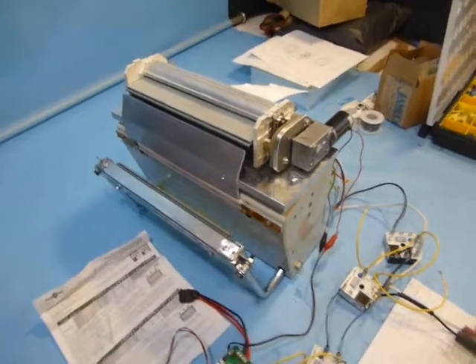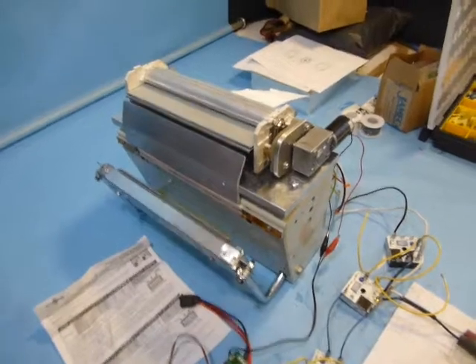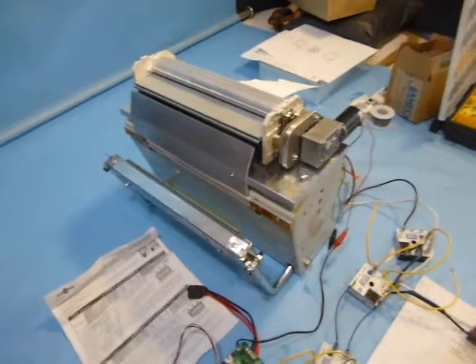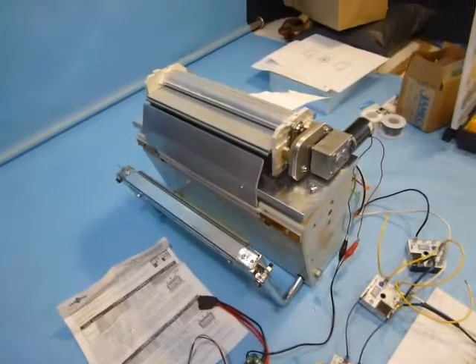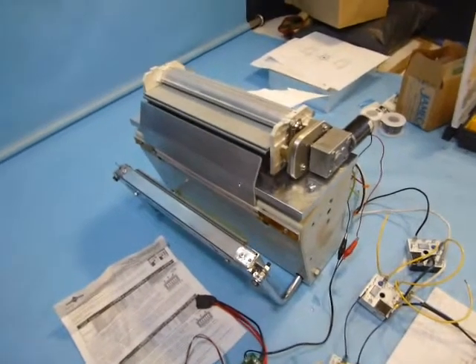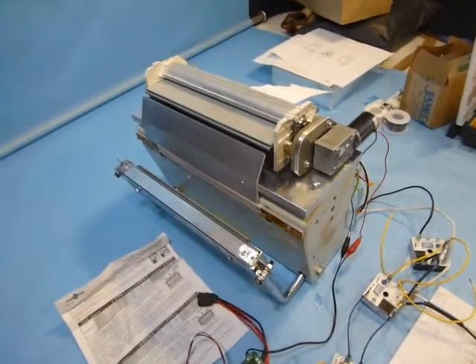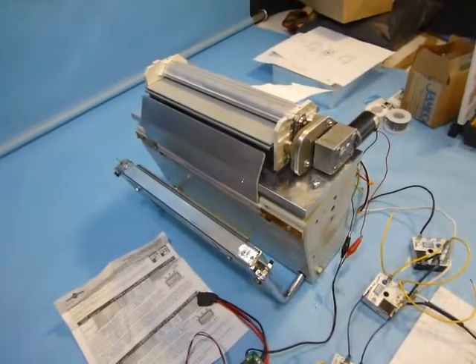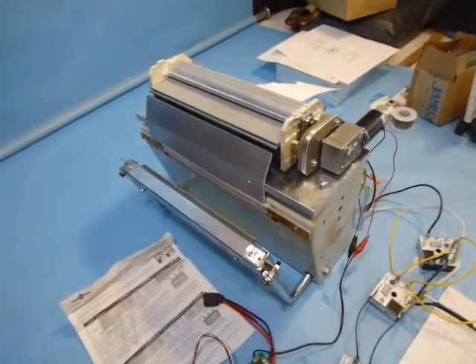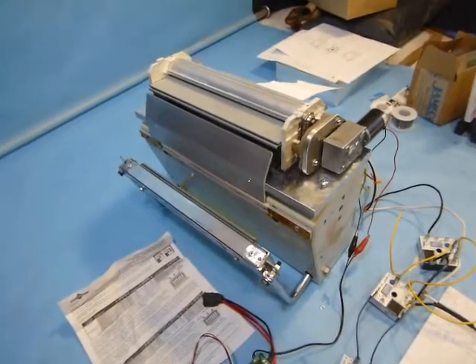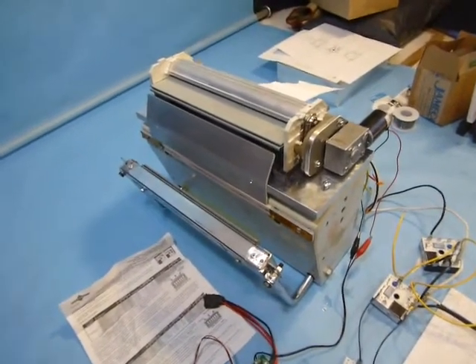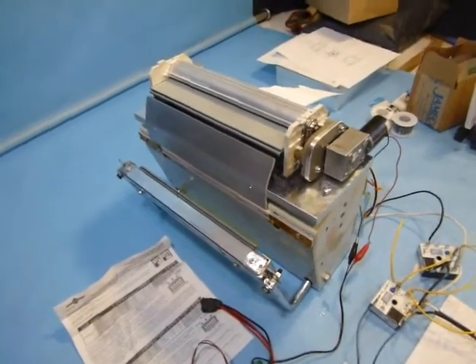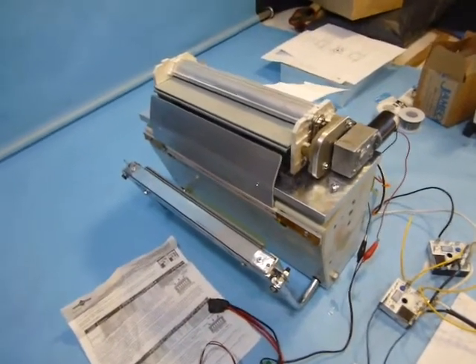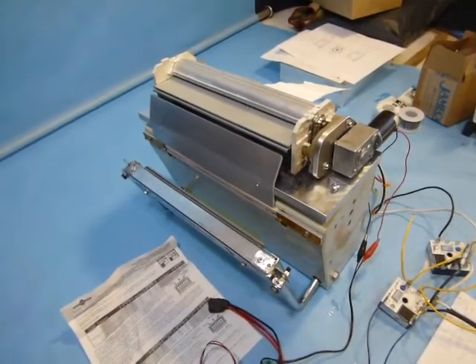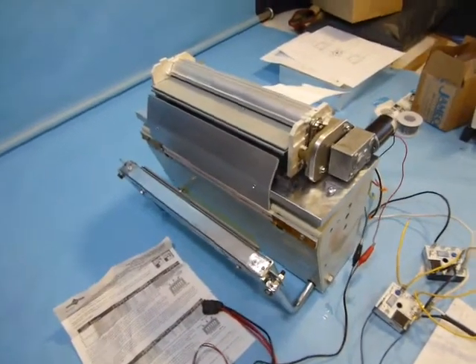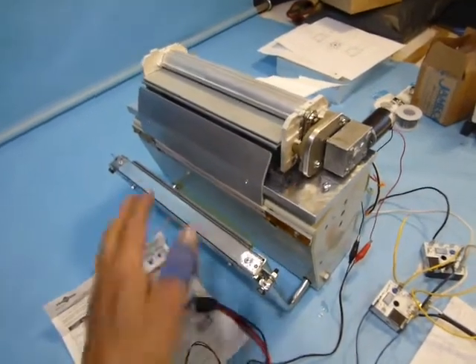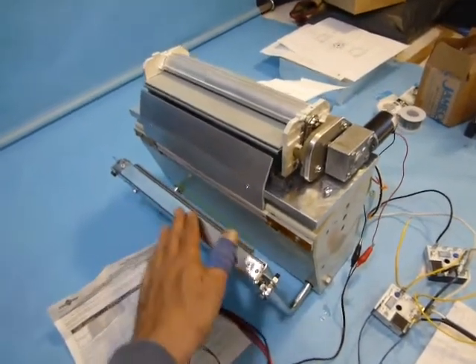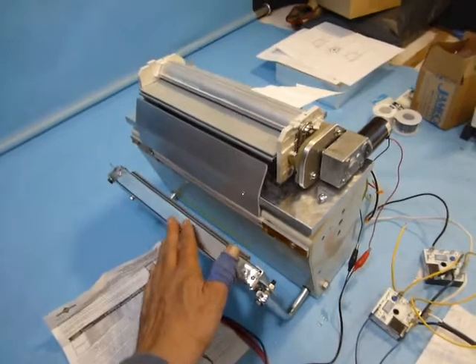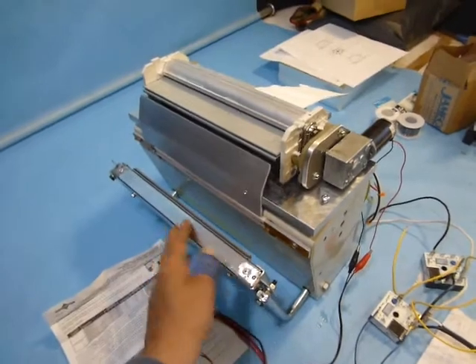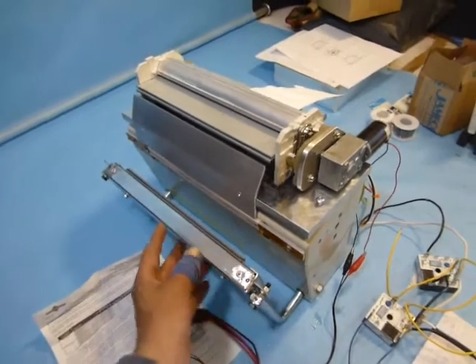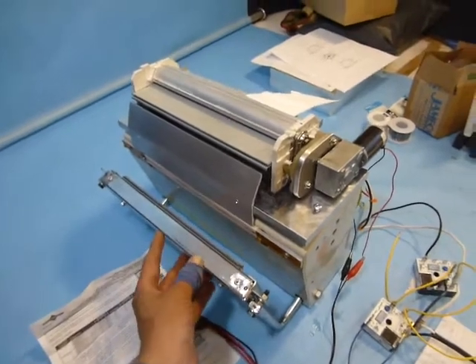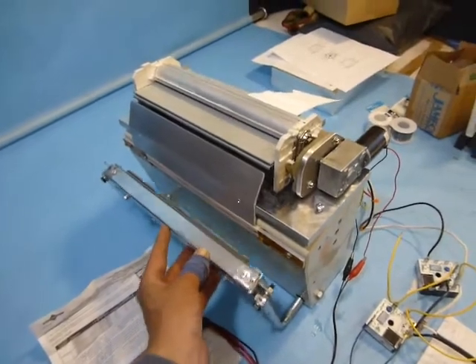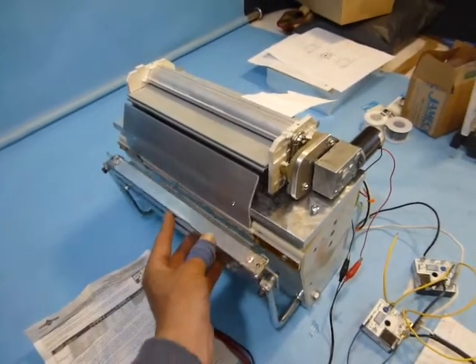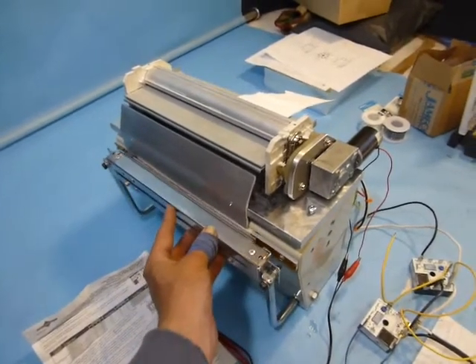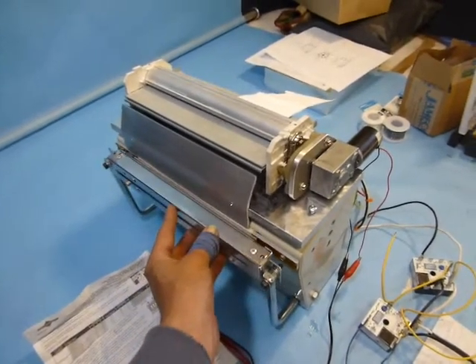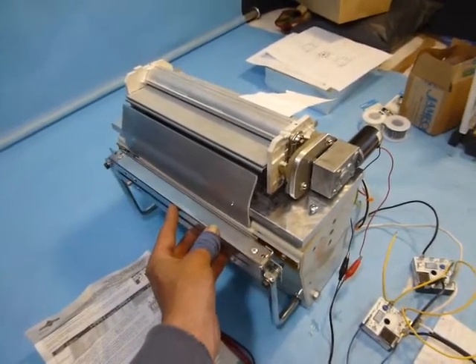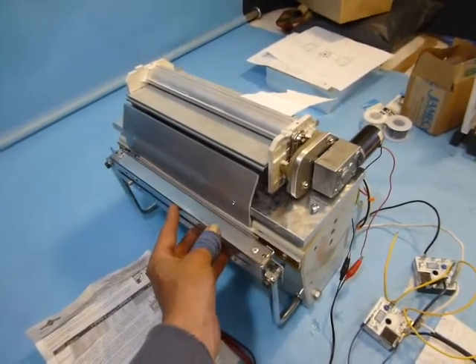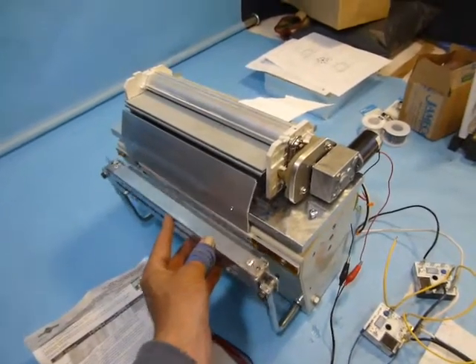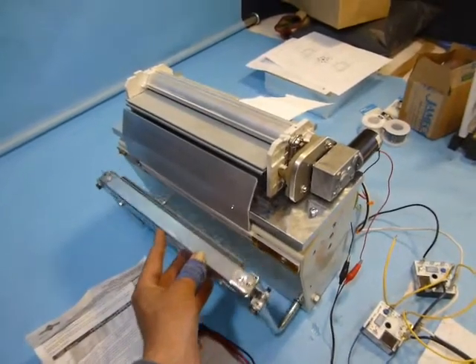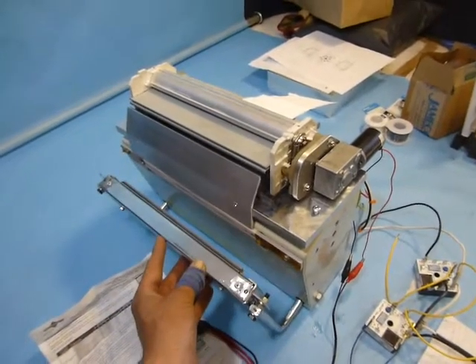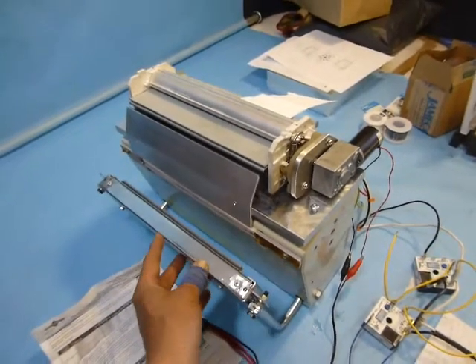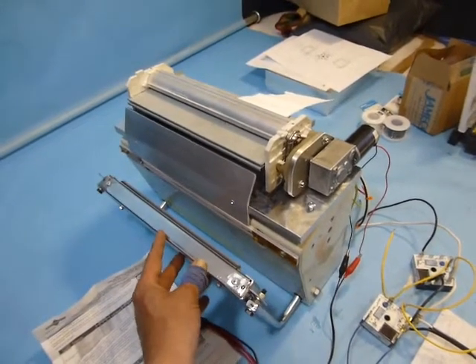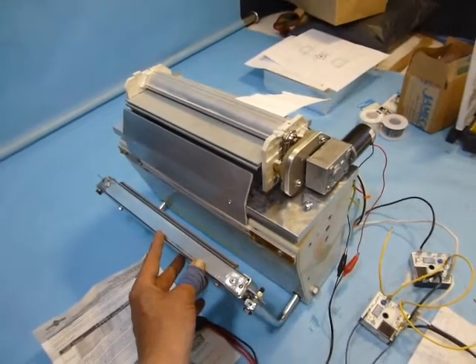Here is my prototype automatic bagging machine. This is a heat sealer bar which is activated with the first time delay relay.